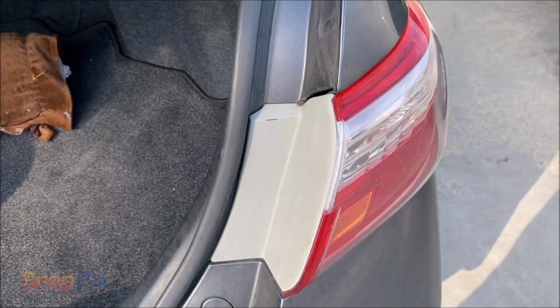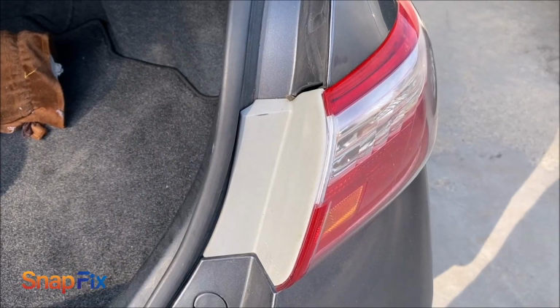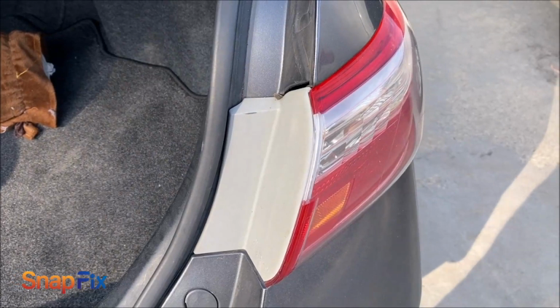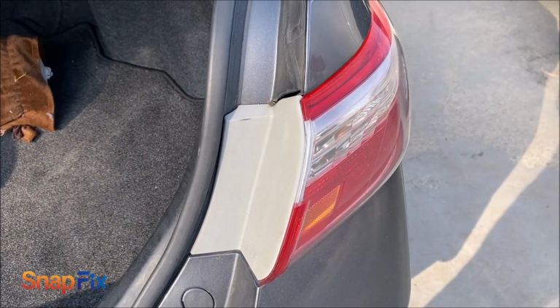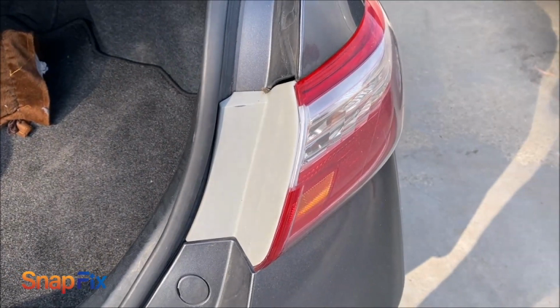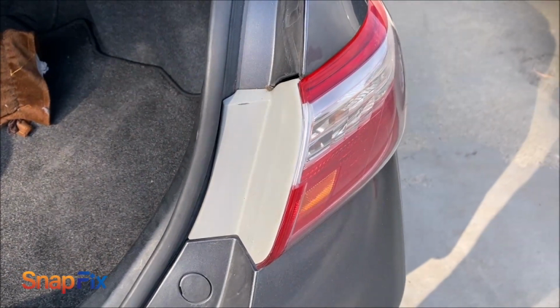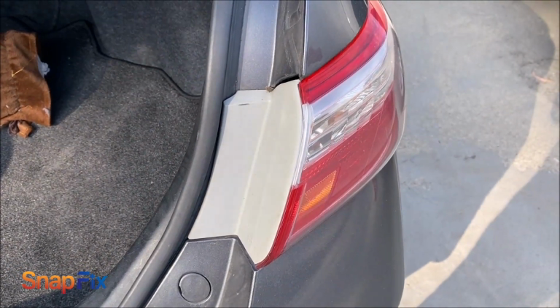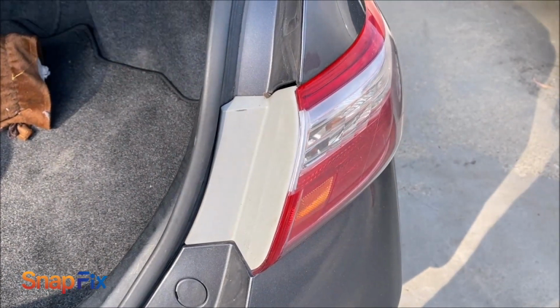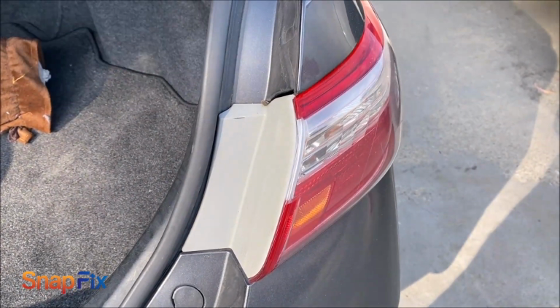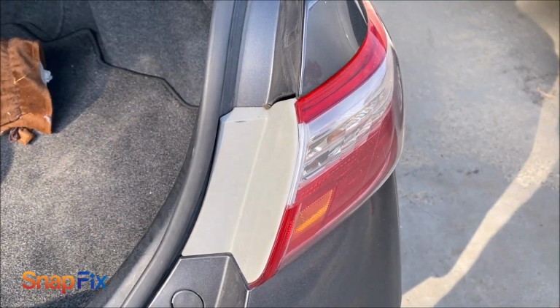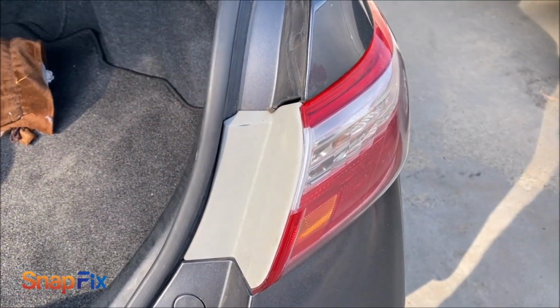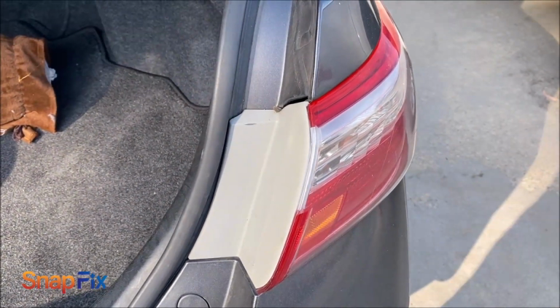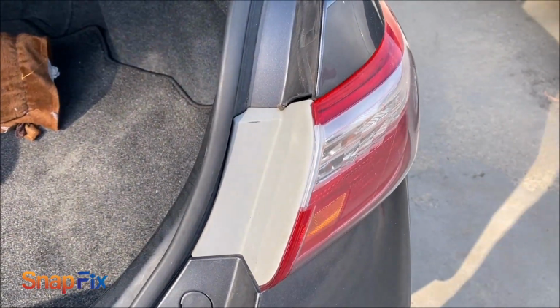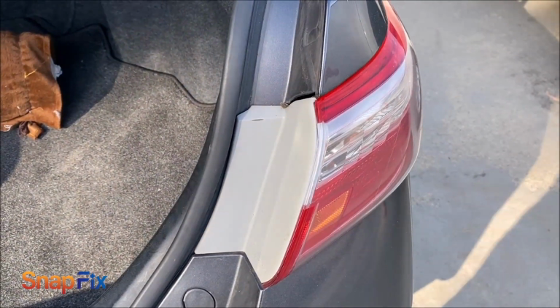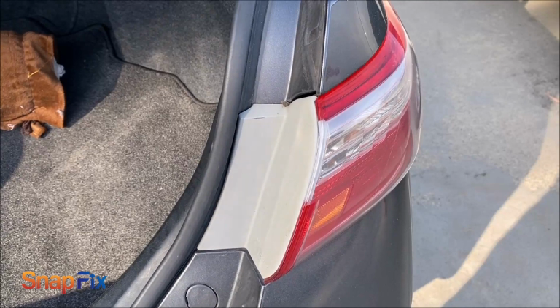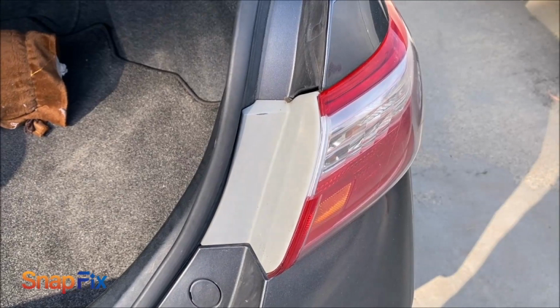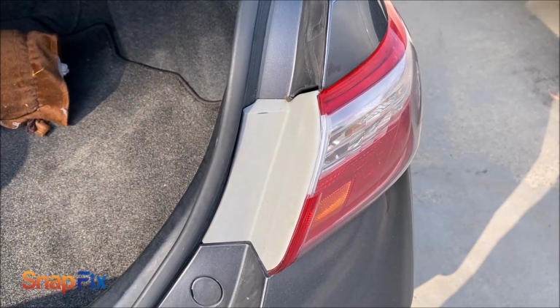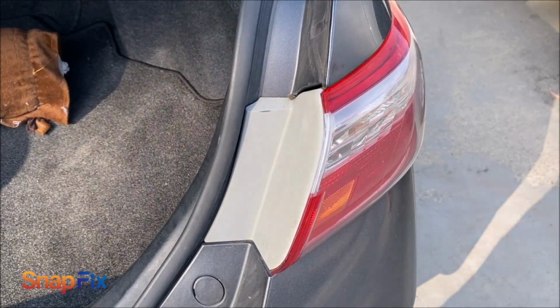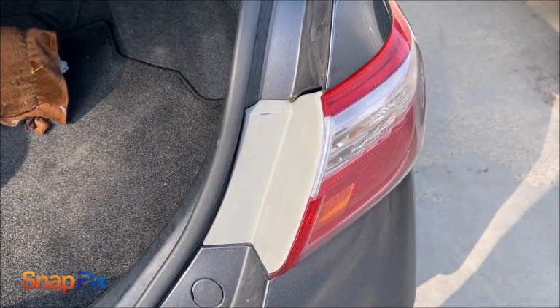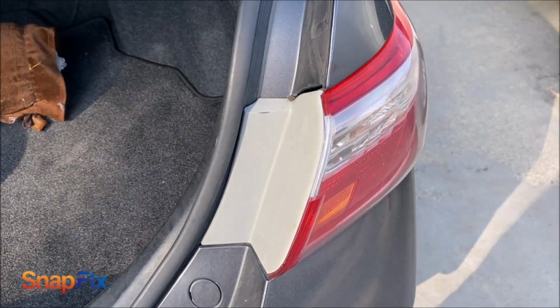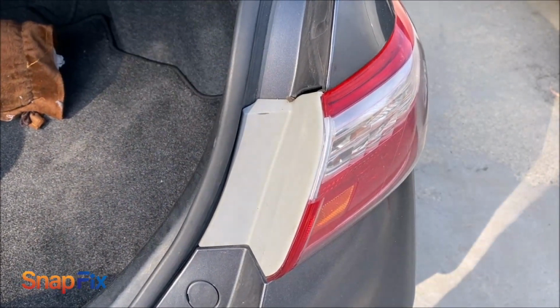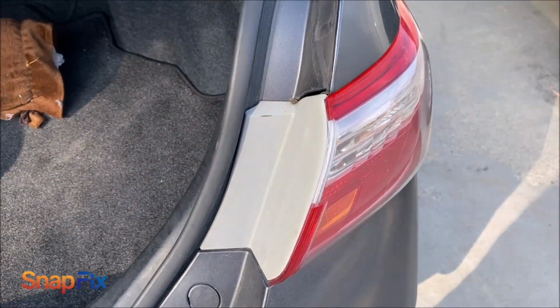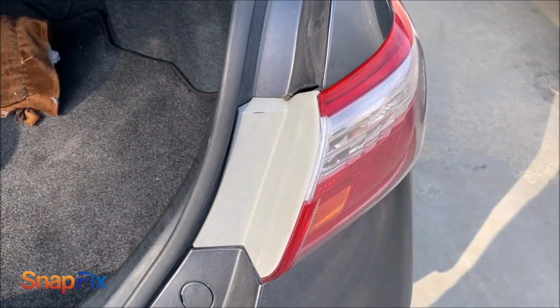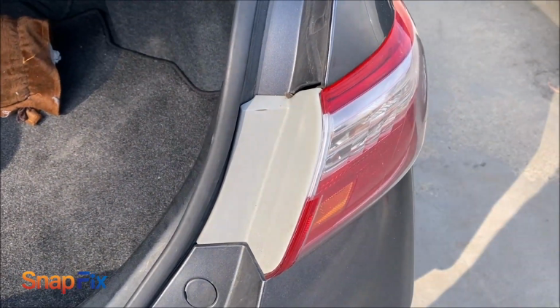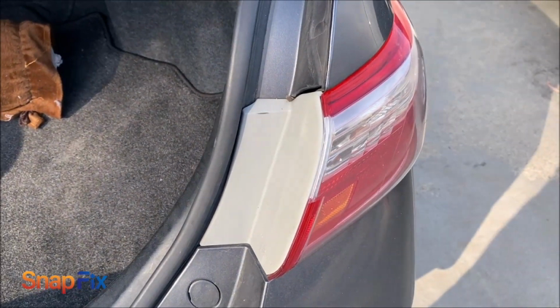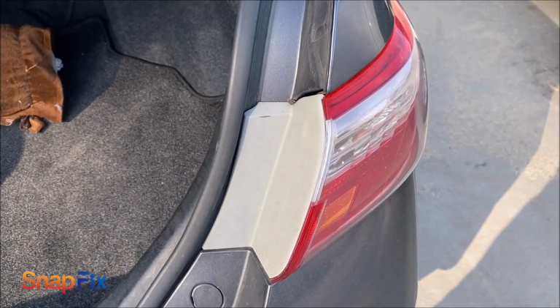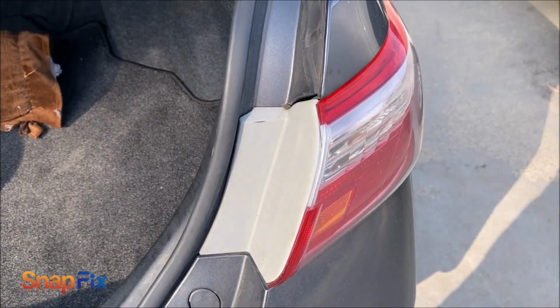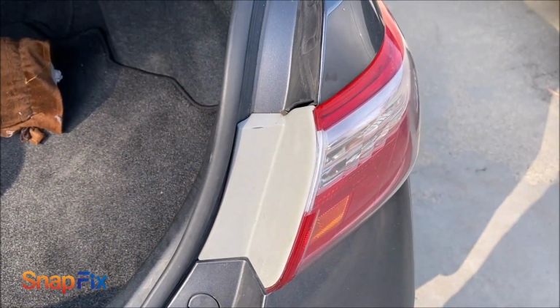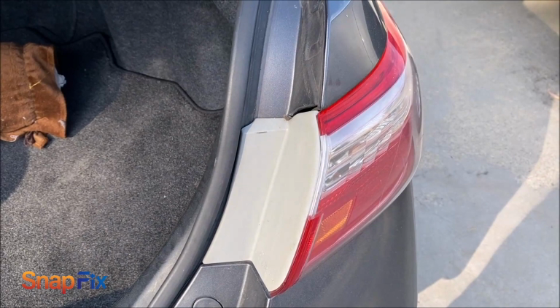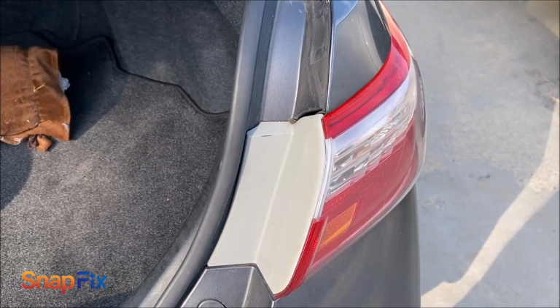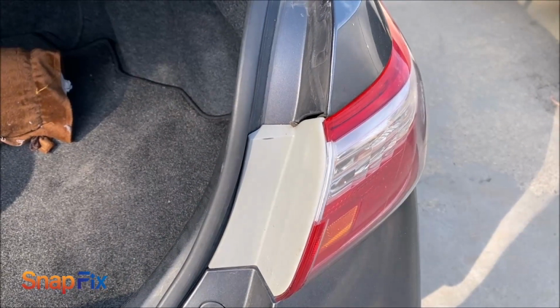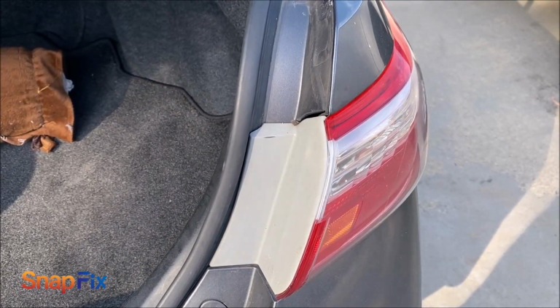Today I'm going to show you how to change the light bulb for the Toyota Camry. Mine is the 2009, but it's pretty much the same anywhere from 2007 all the way to 2017.